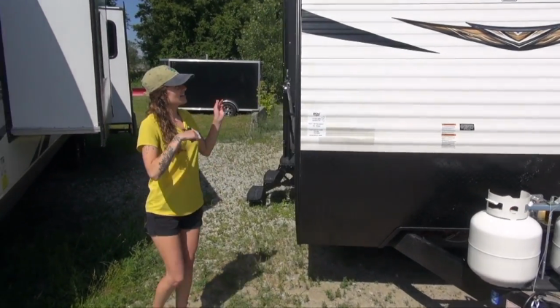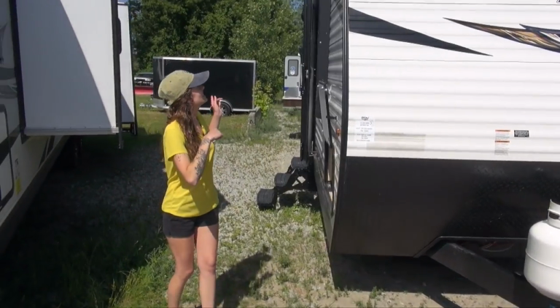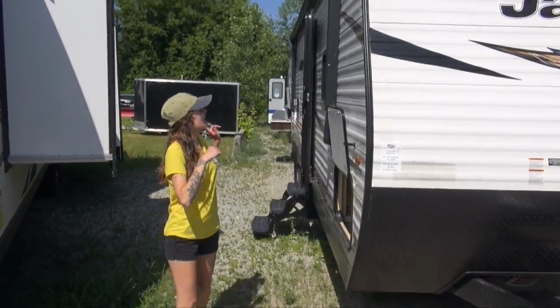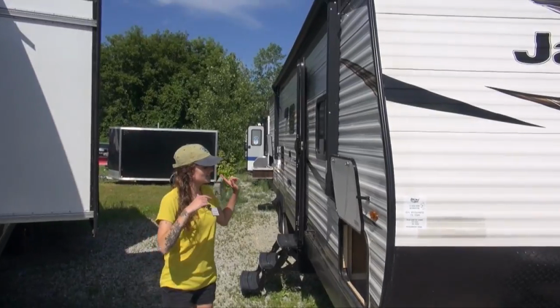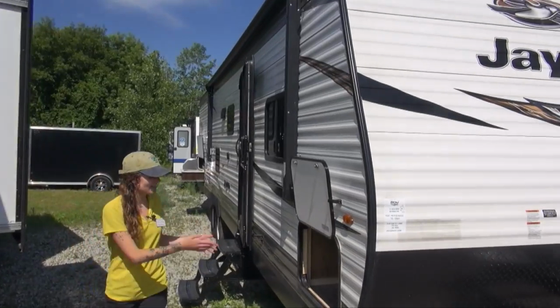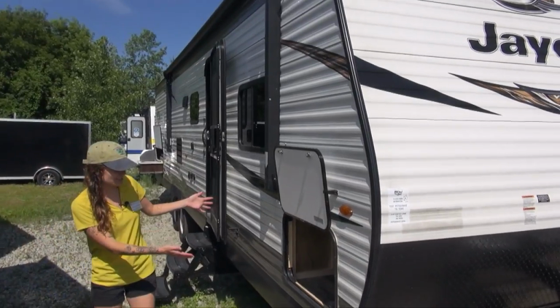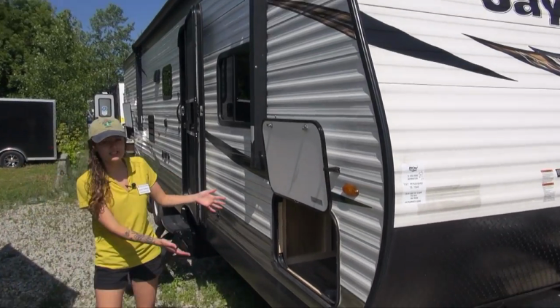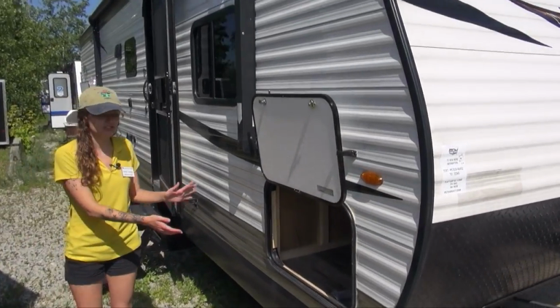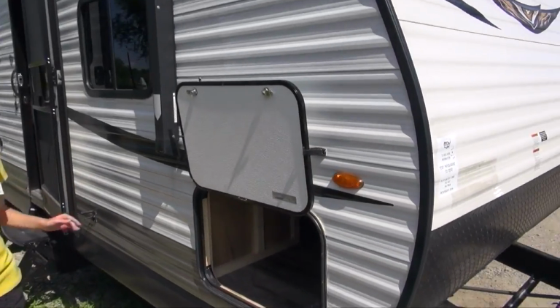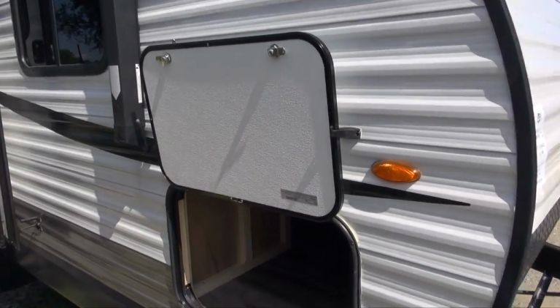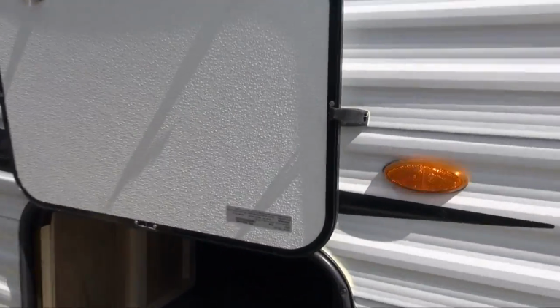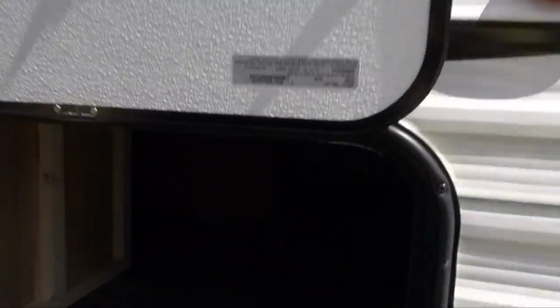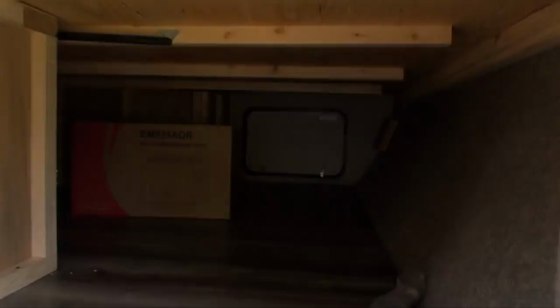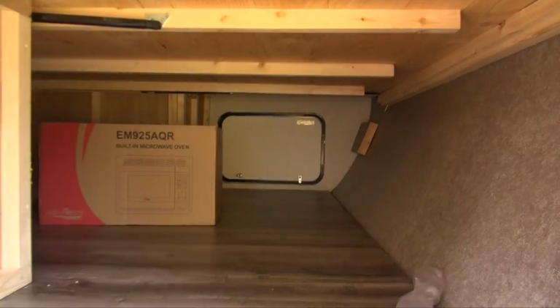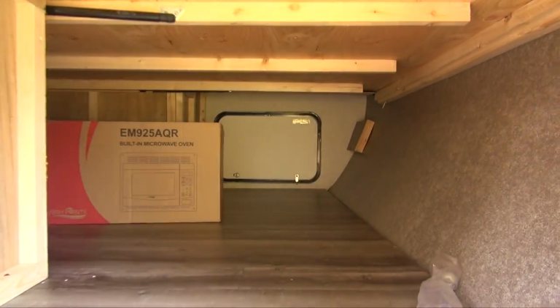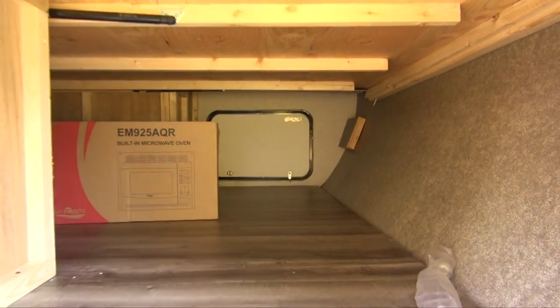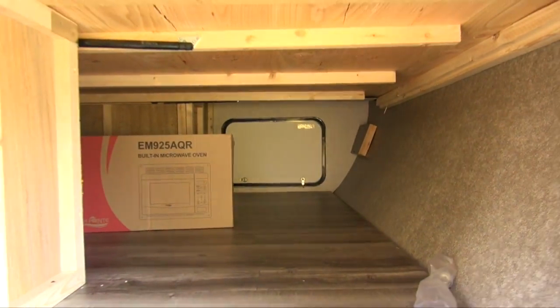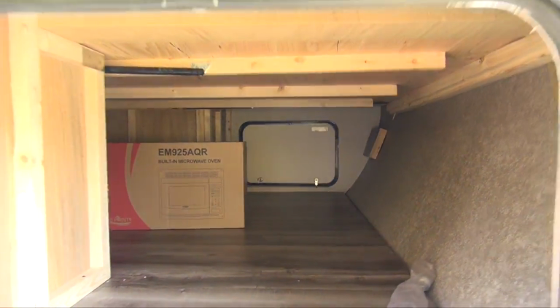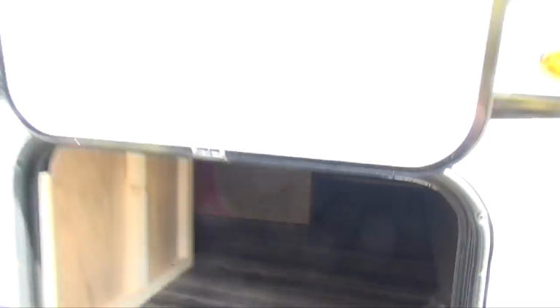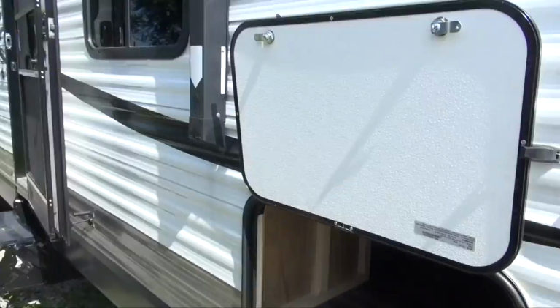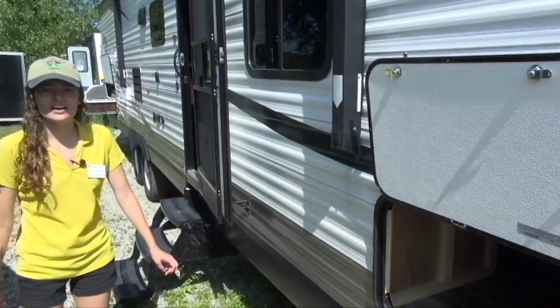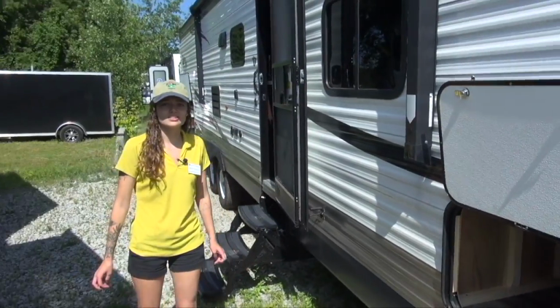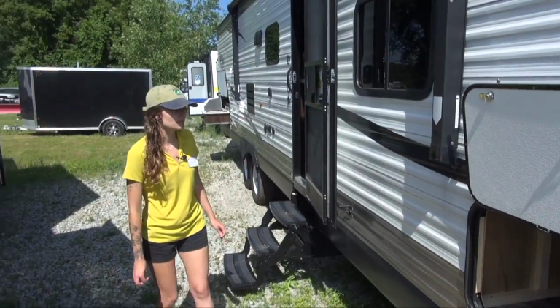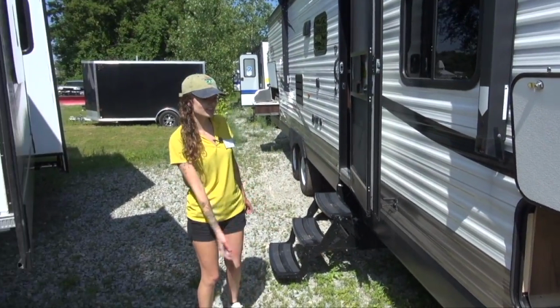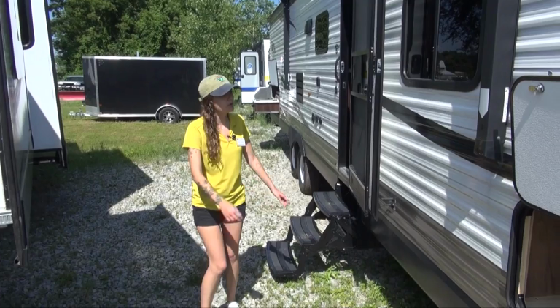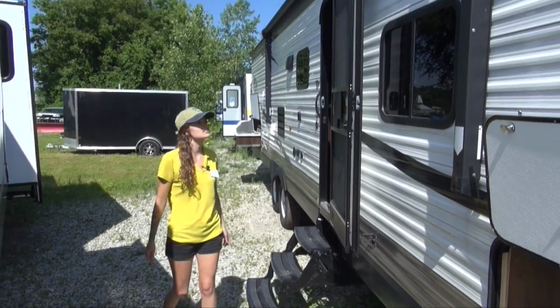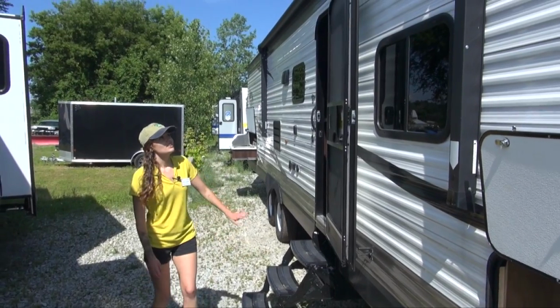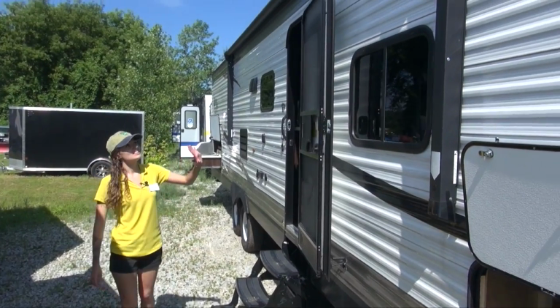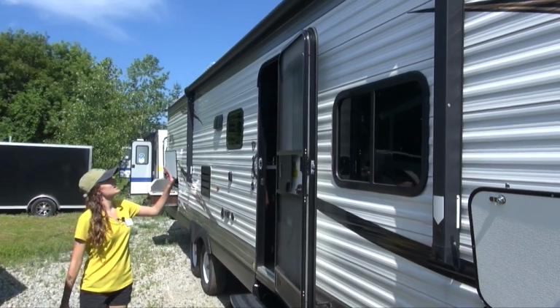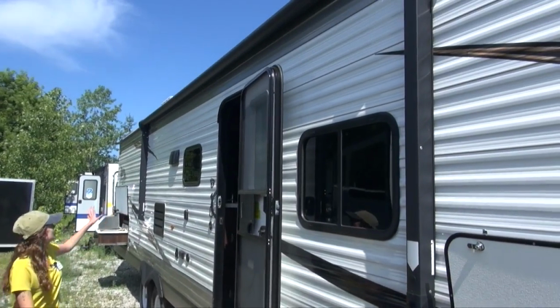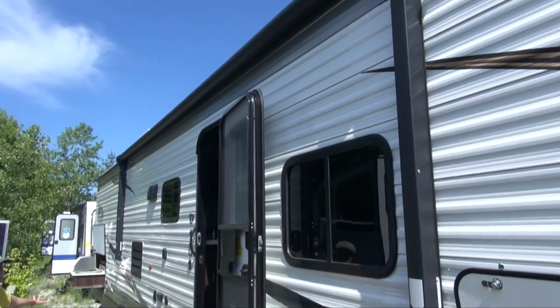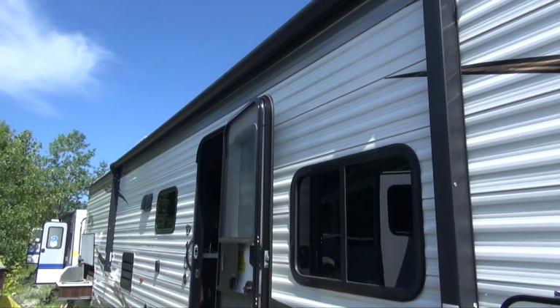Let's head along to the side. You'll see we have a nice pass-through storage at the front here for anything you'd like — camping gear, chairs, fishing poles. Right along this way we have a nice big awning.